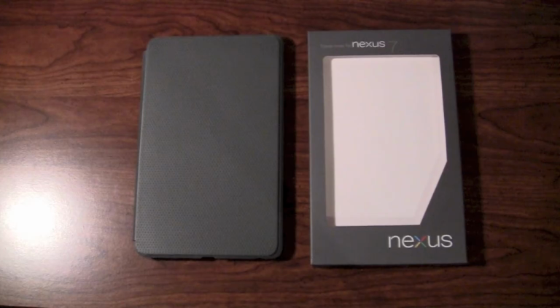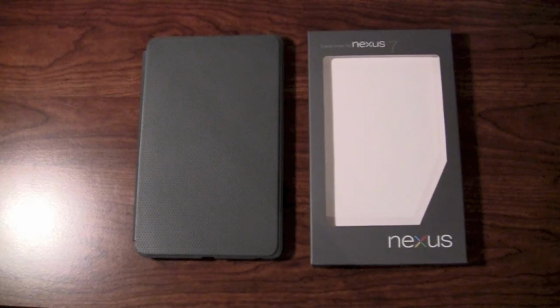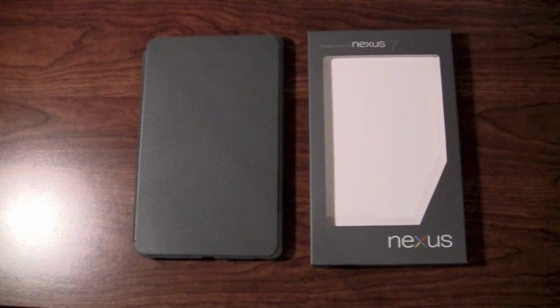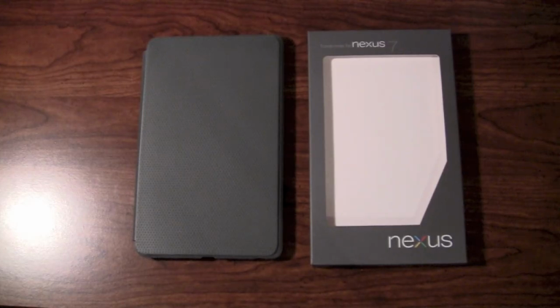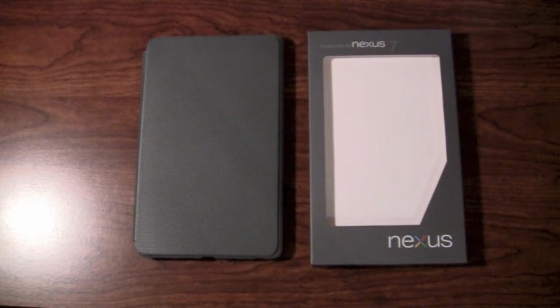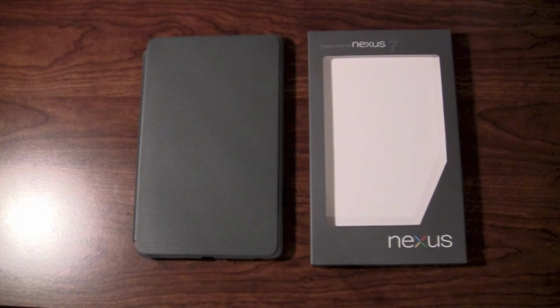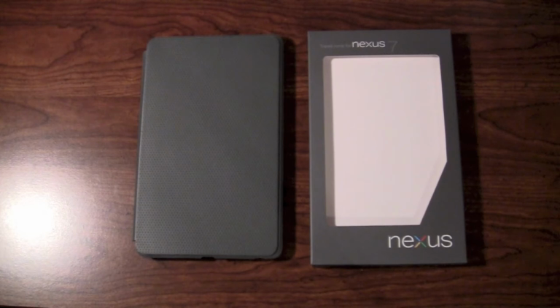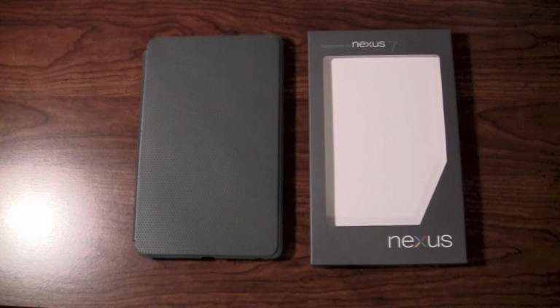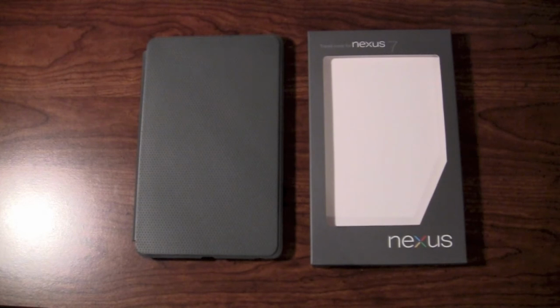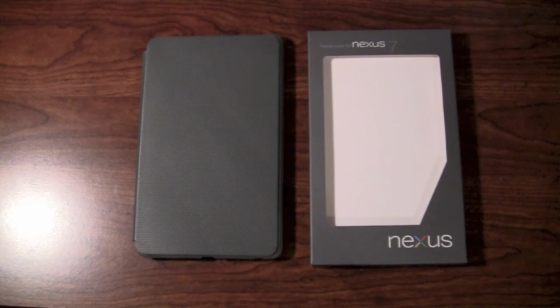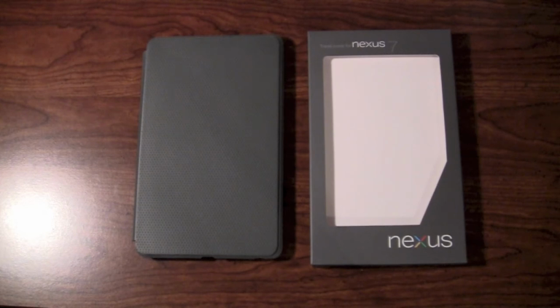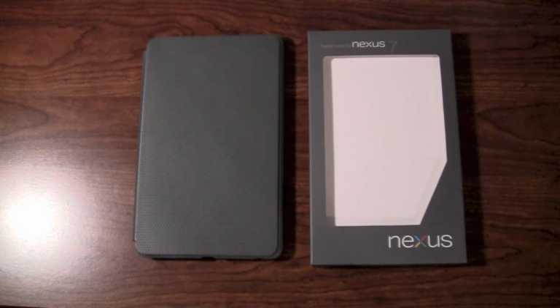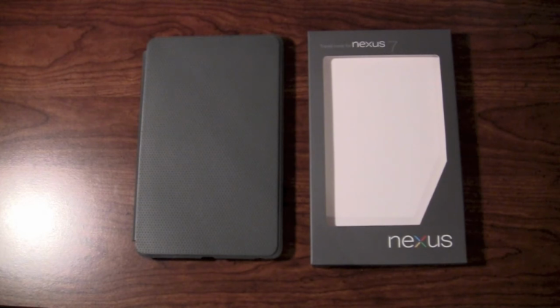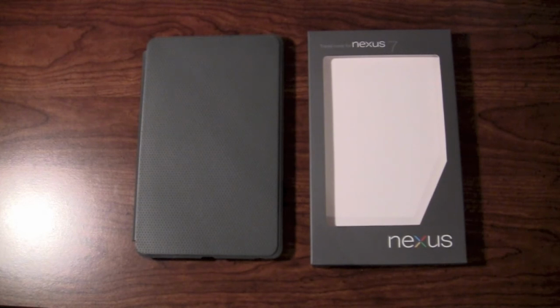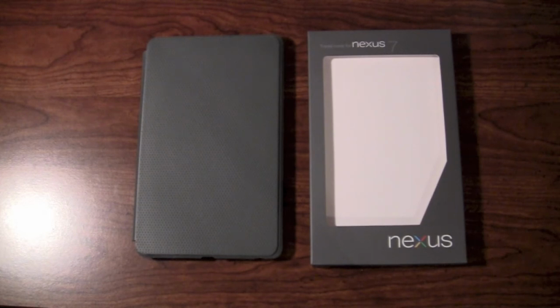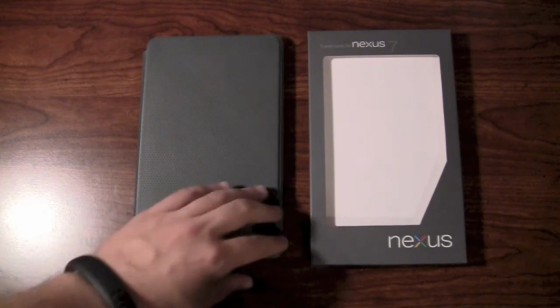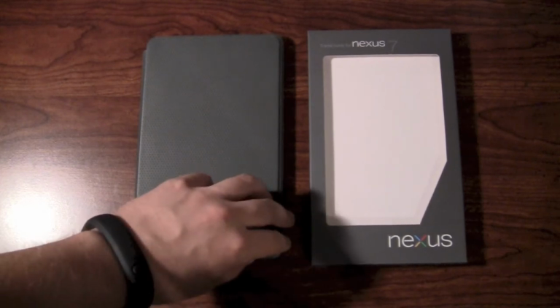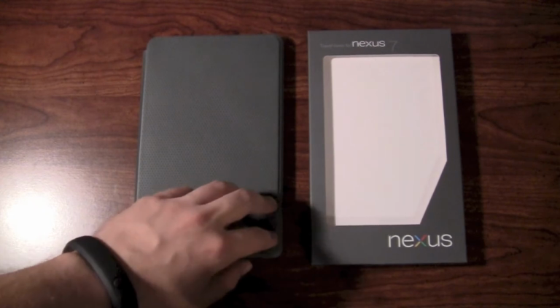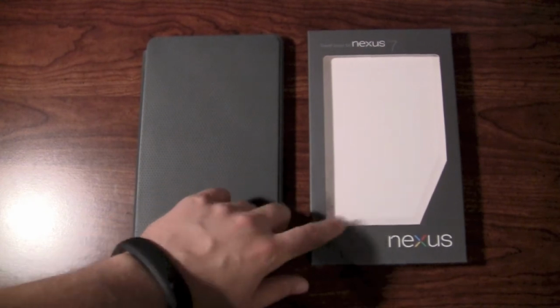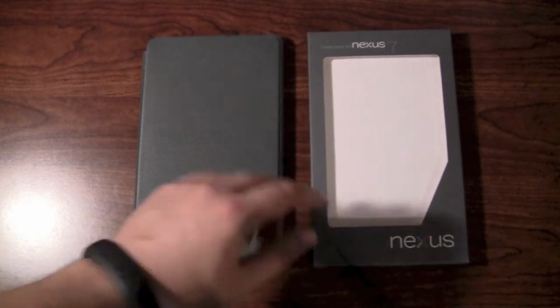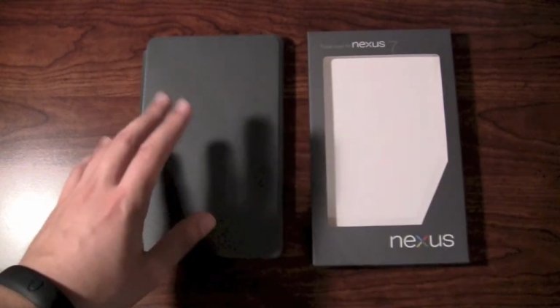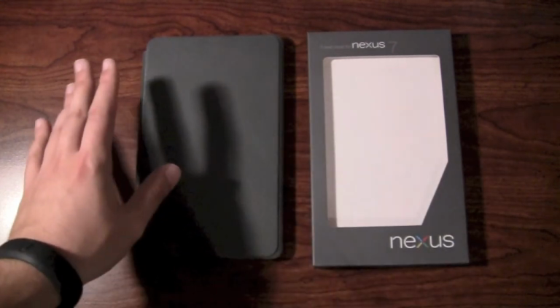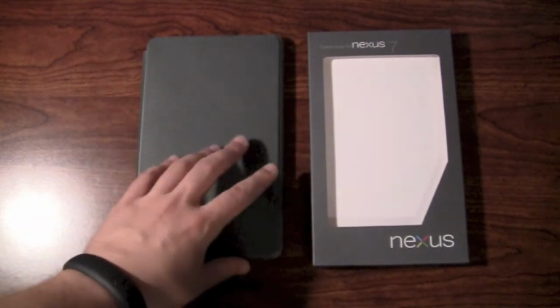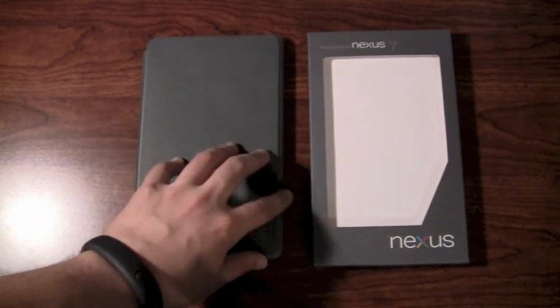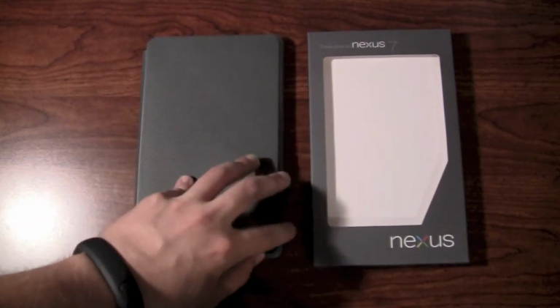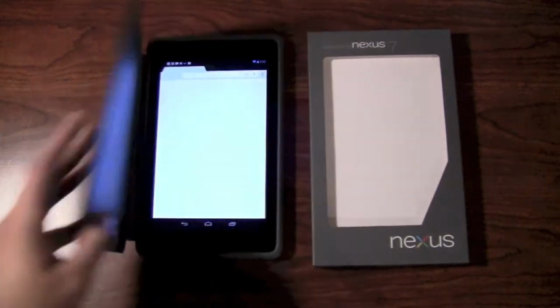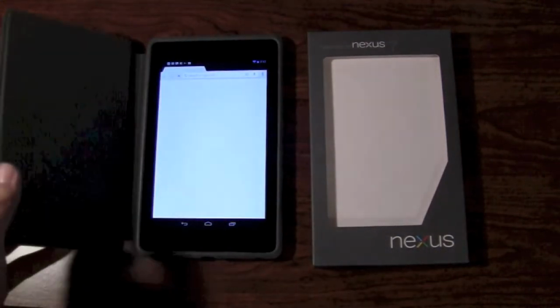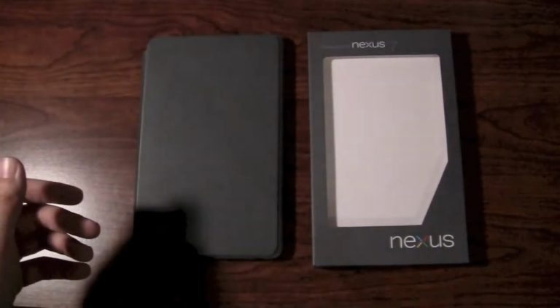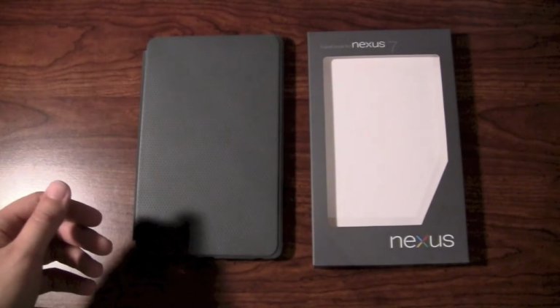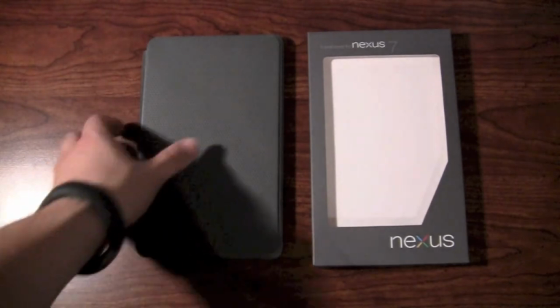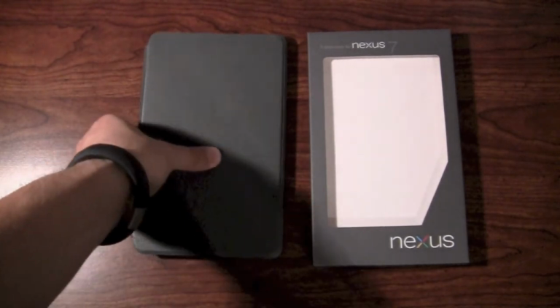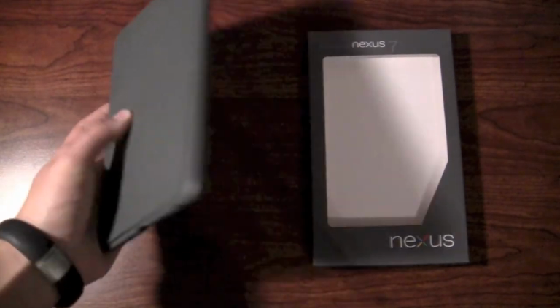Hey everyone, it's Jeff Farina with Jeff.TV and the Simulcast, and today I'm going to make a quick video giving you an overview of the new official OEM Nexus 7 travel cover for the Nexus 7.